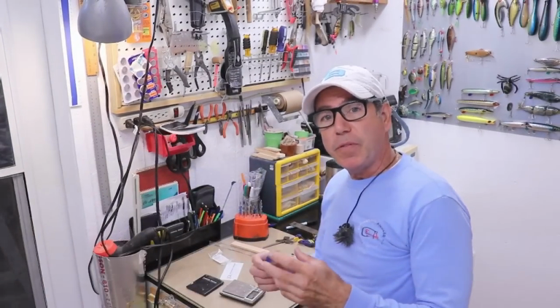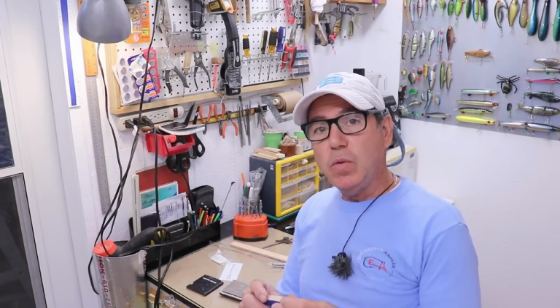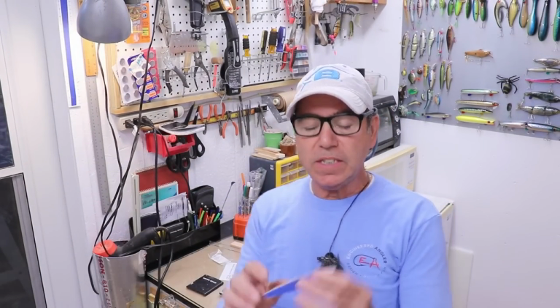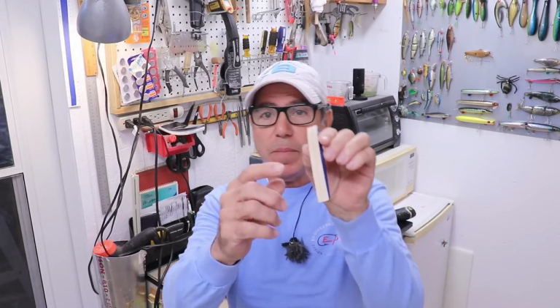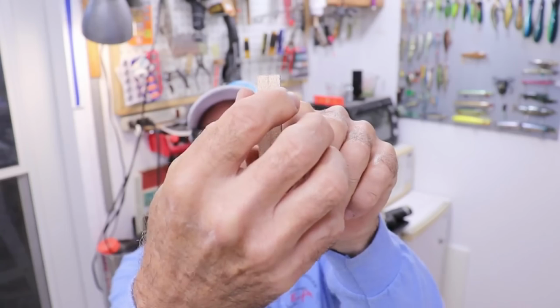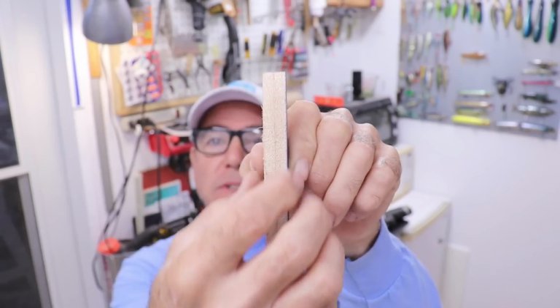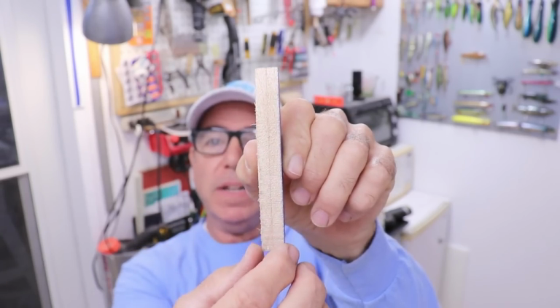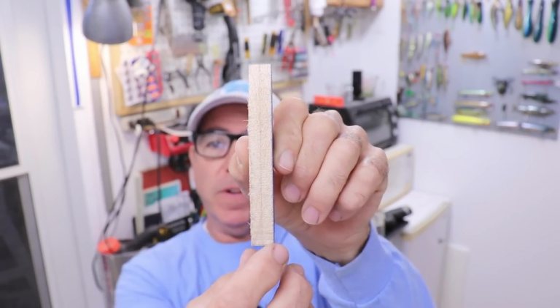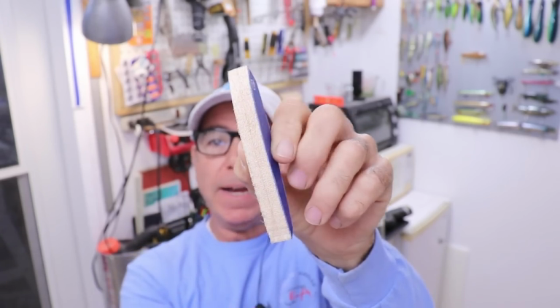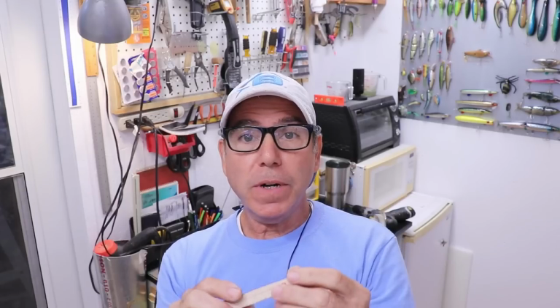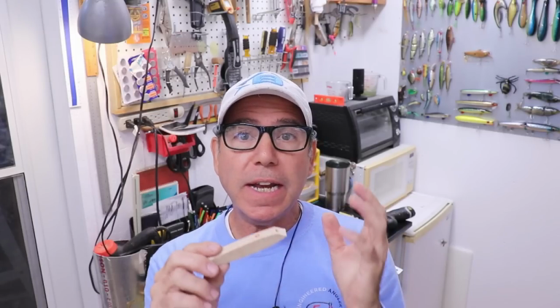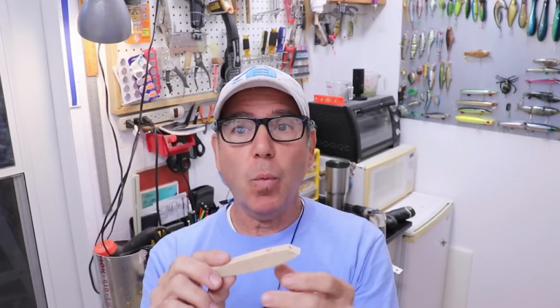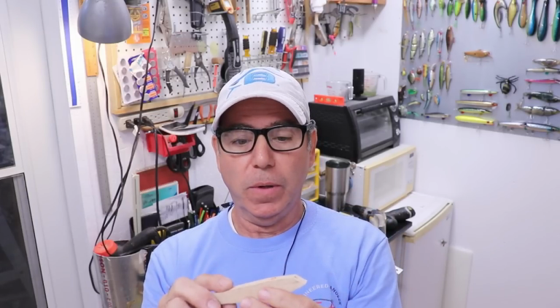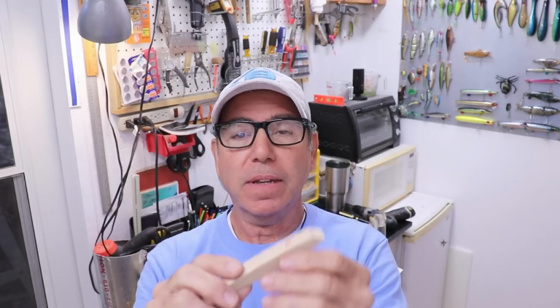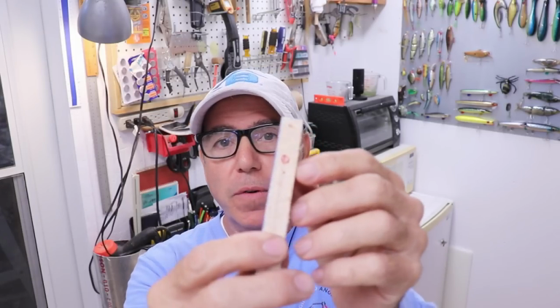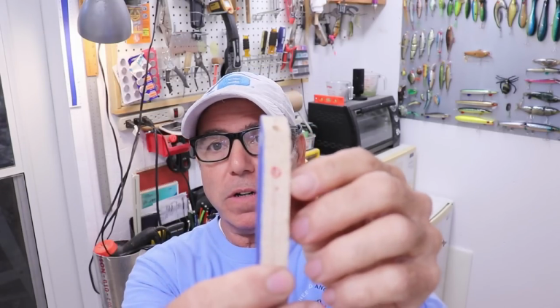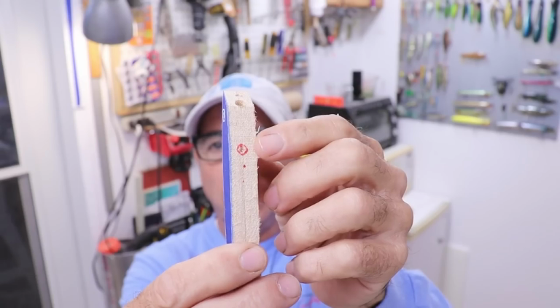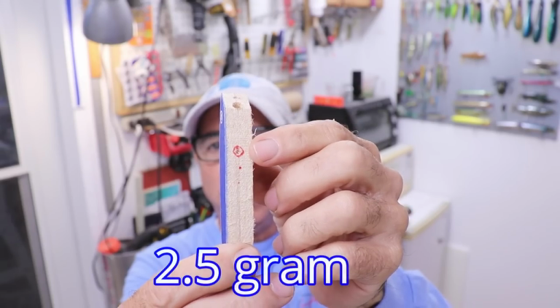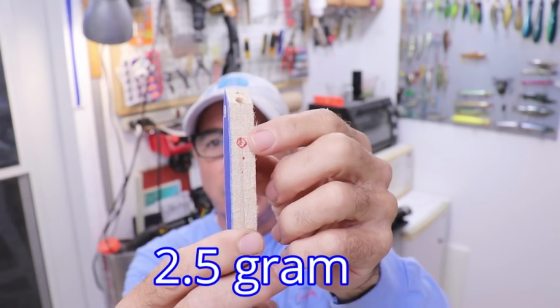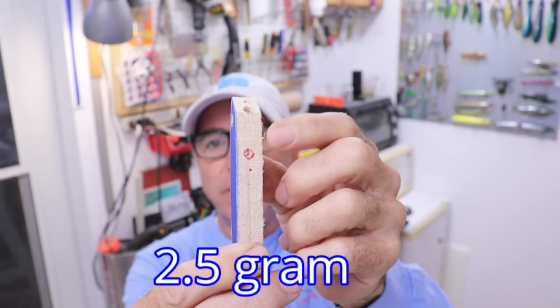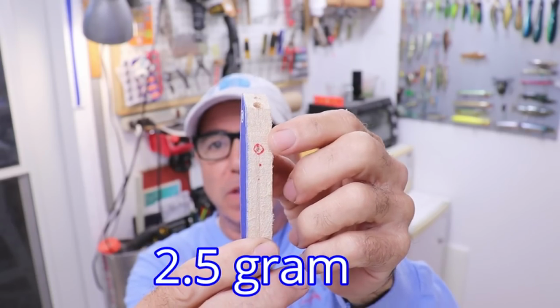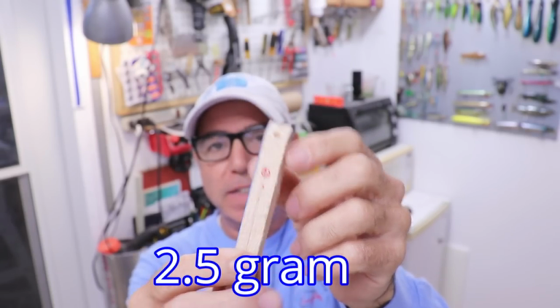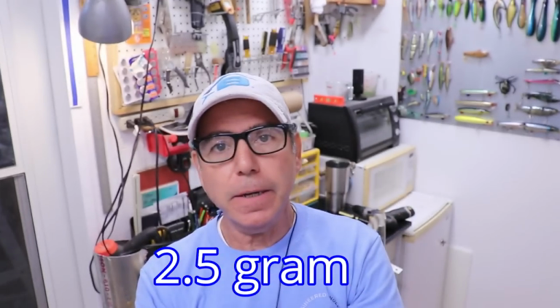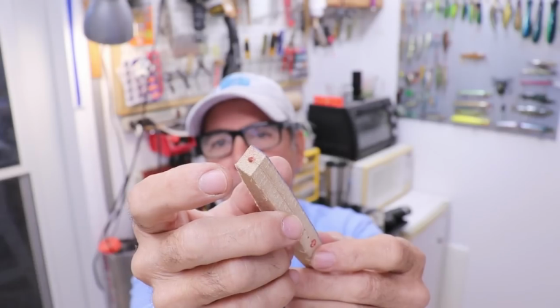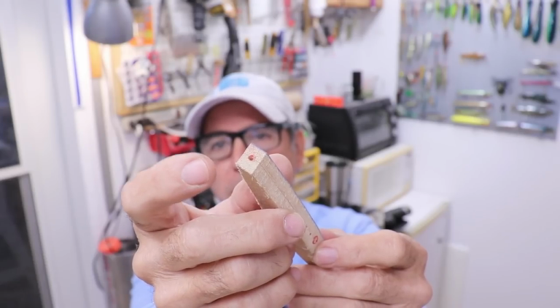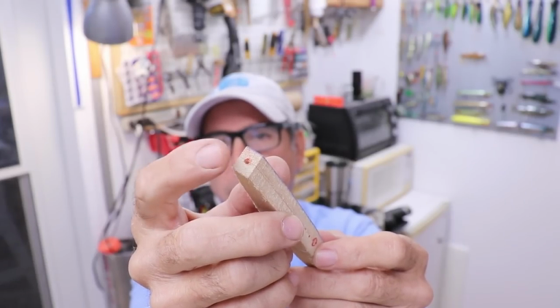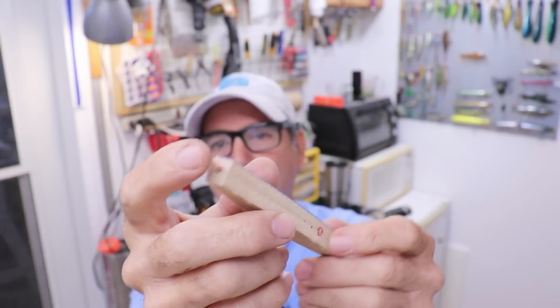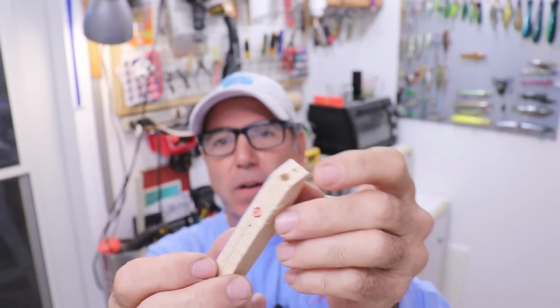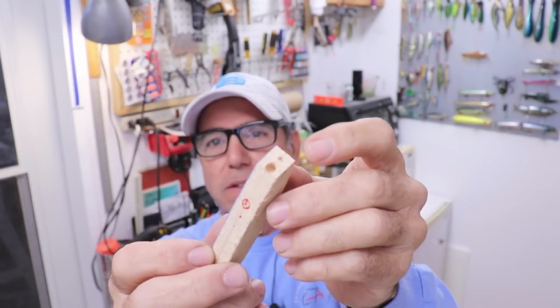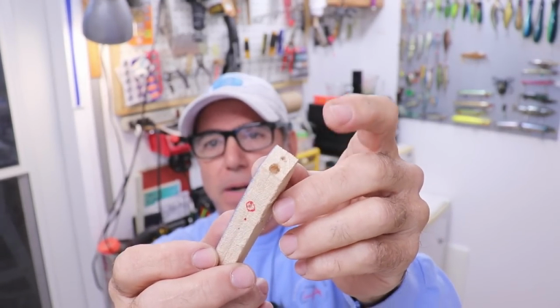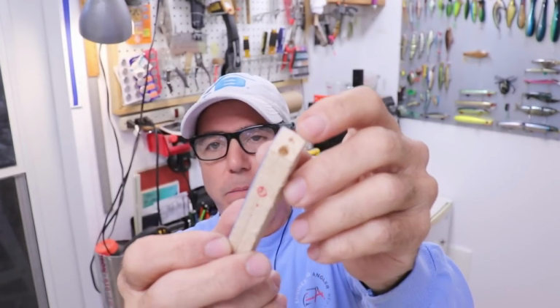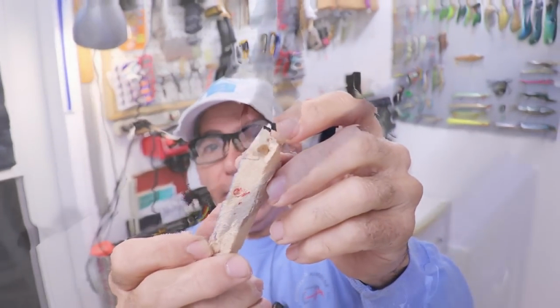Before I move on to shape the contours of the body from front to back, I want to go ahead and add weight. I've already marked where I want to put a two-and-a-half ounce little lead slug, and also marked where the end of my harness is going to come out on both ends.